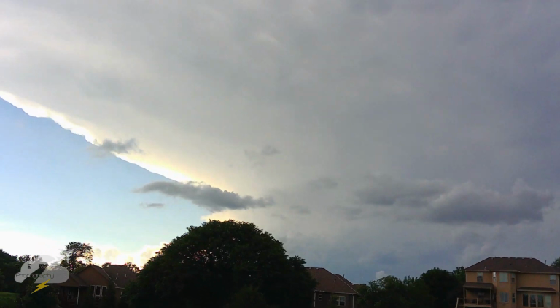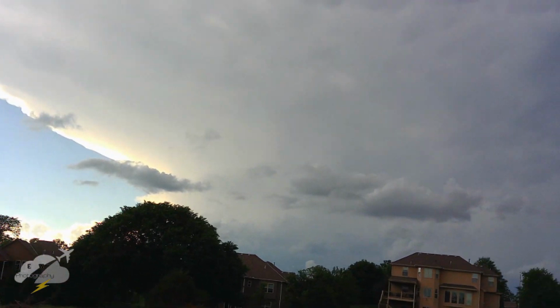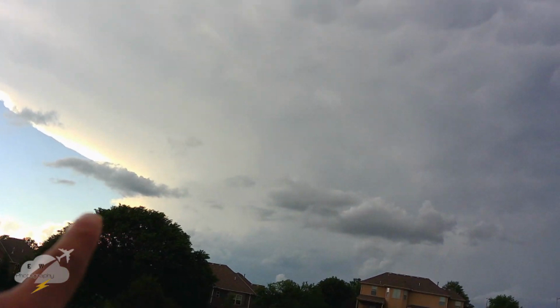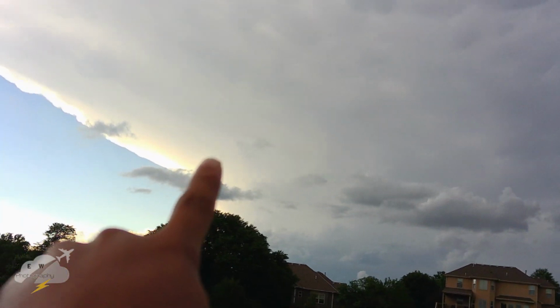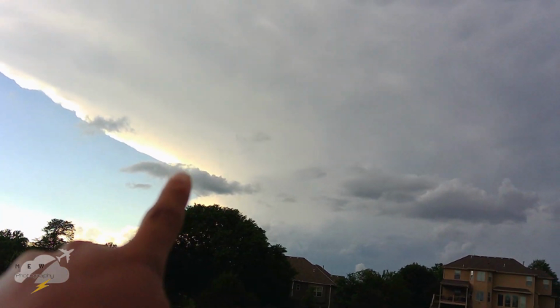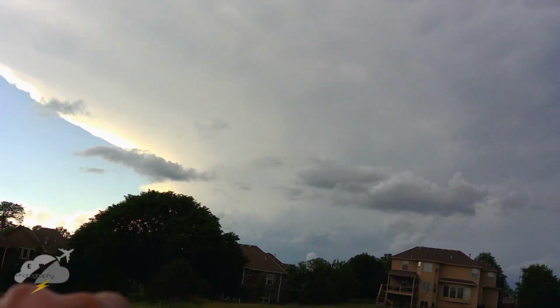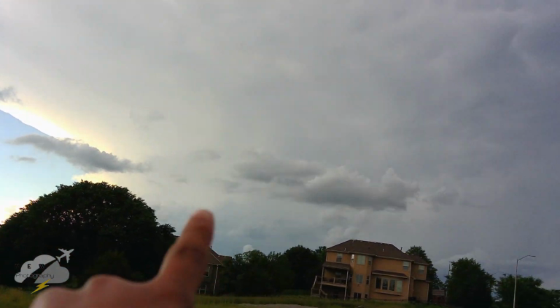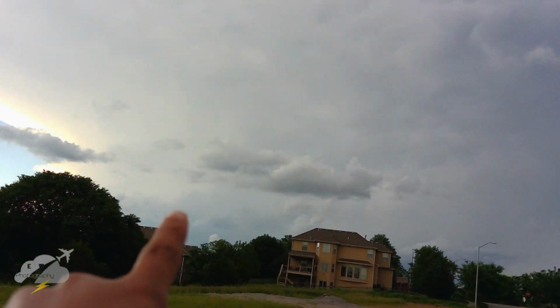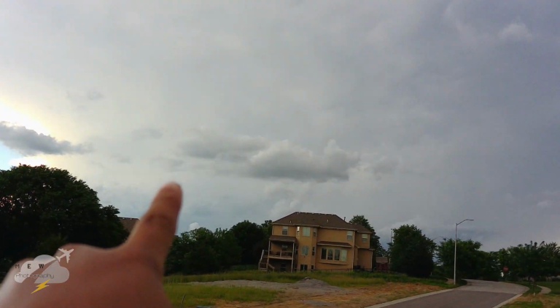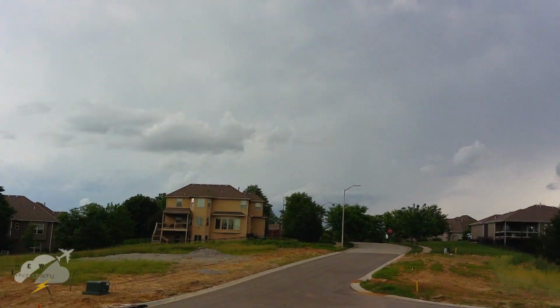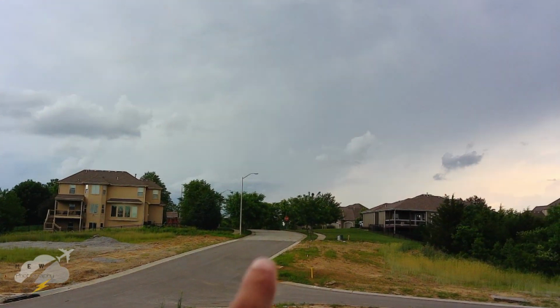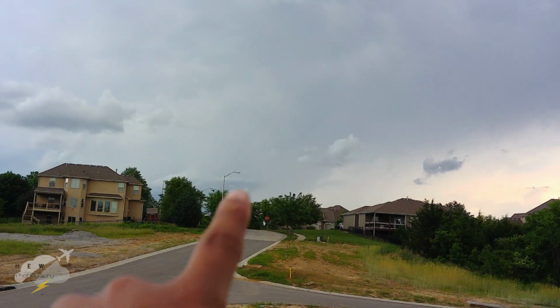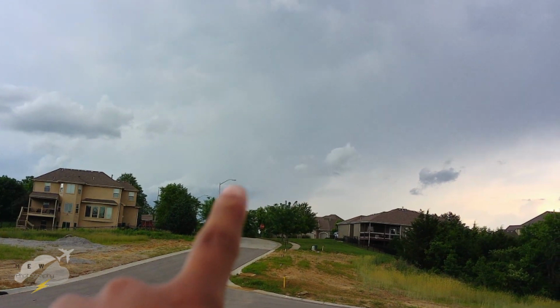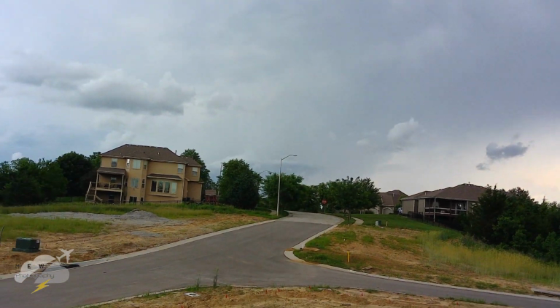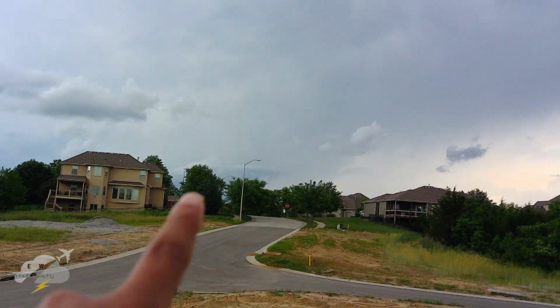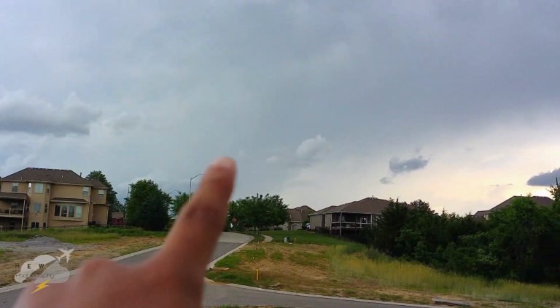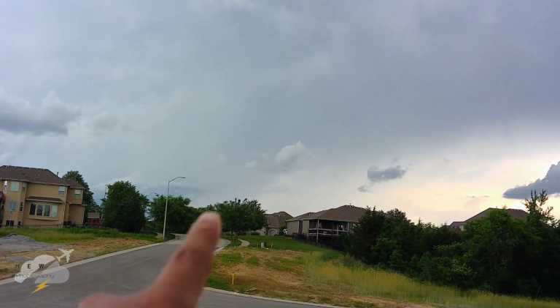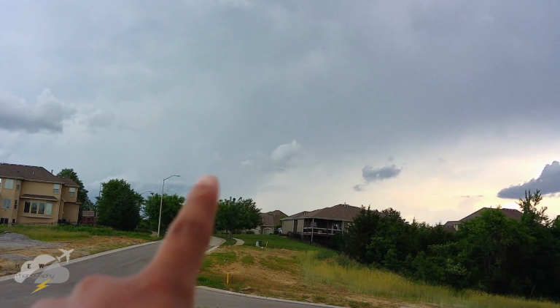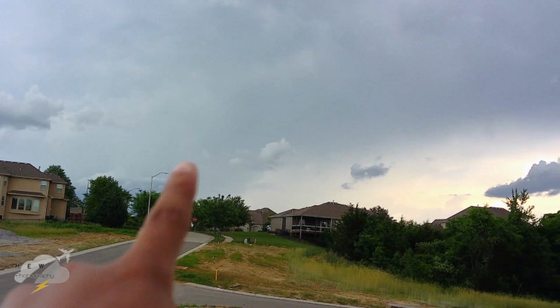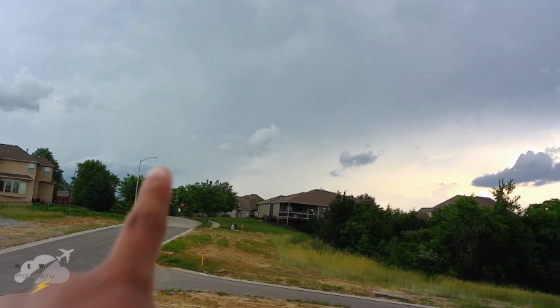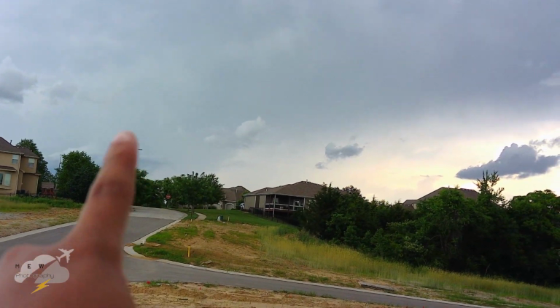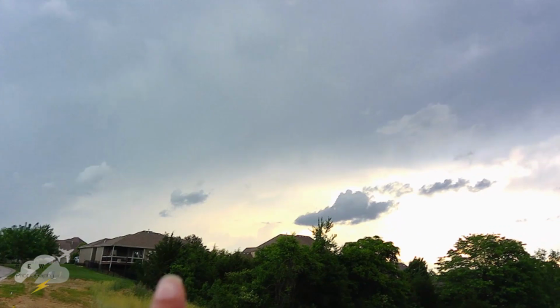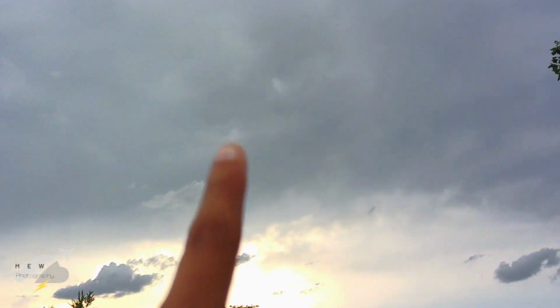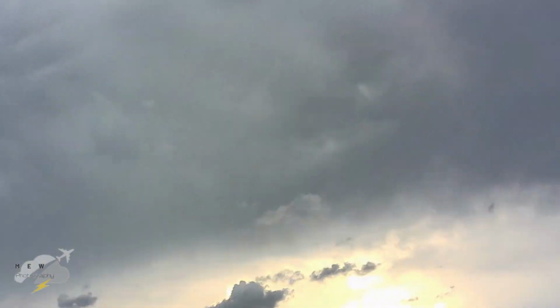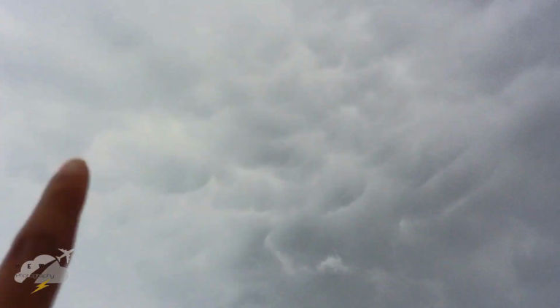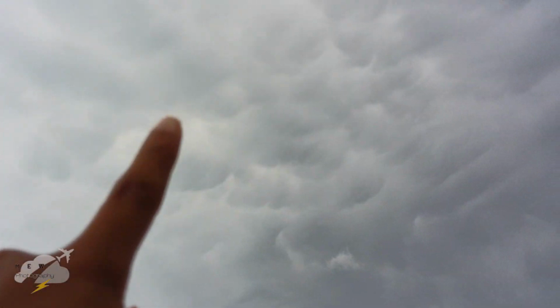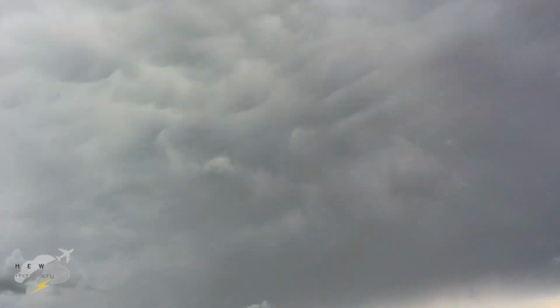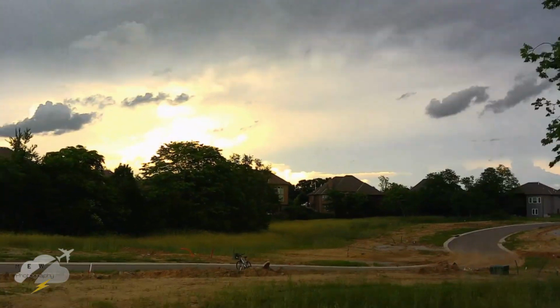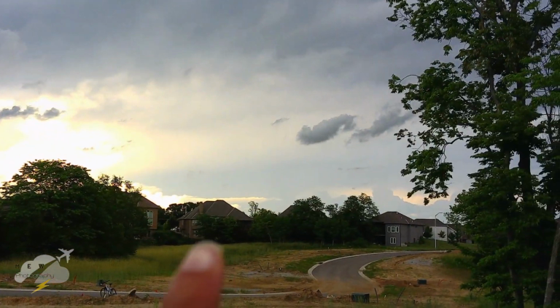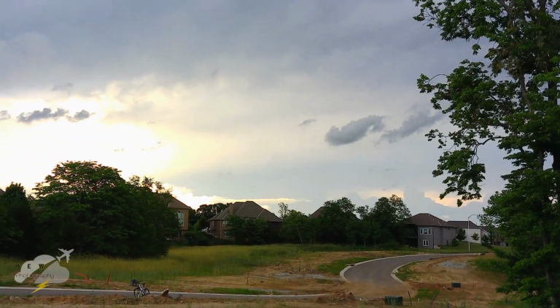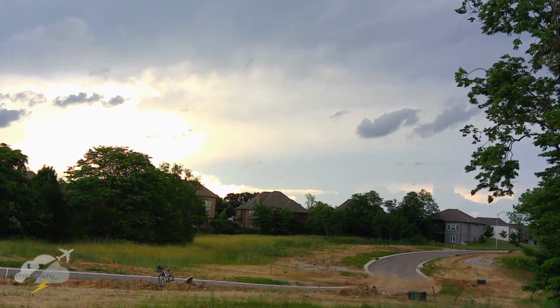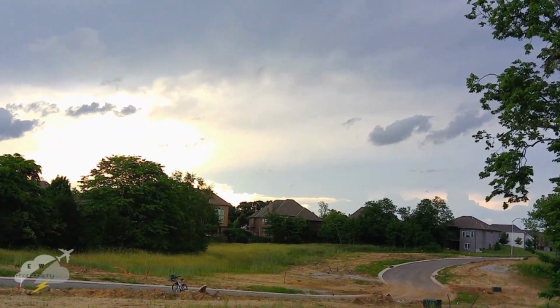It's like you've got the anvil right there, the updraft right there, and the forward flank right there, the virga right here, and the mammatus up here. Same thing on that storm back there.